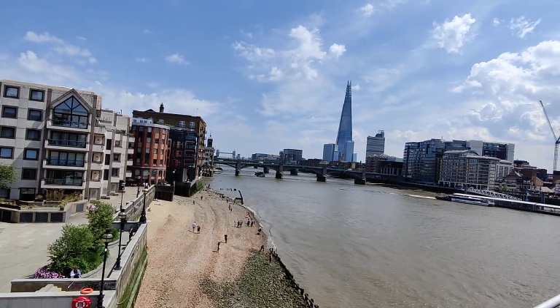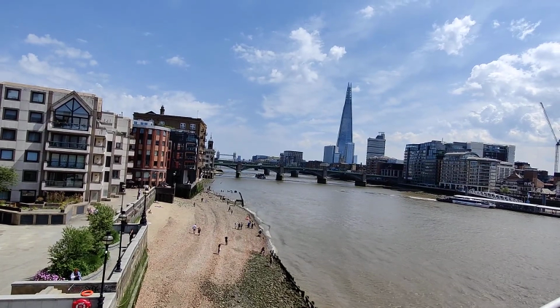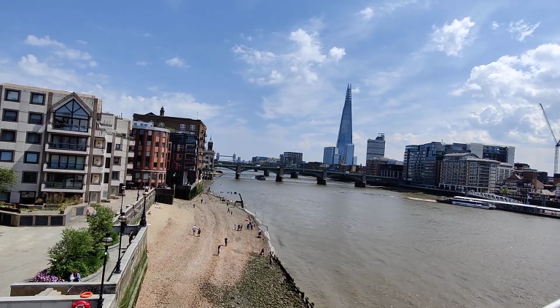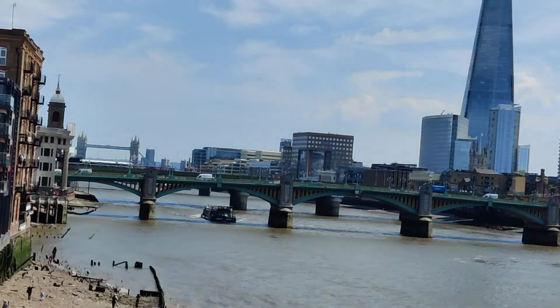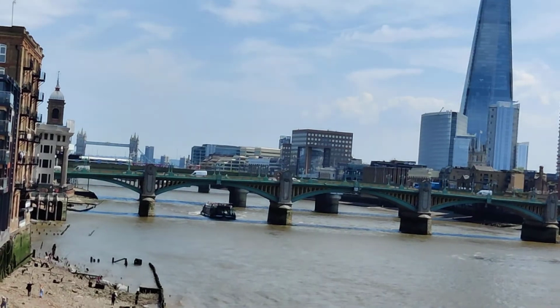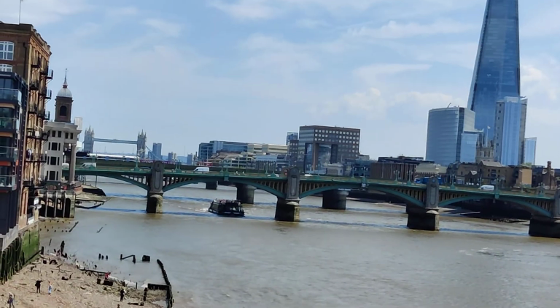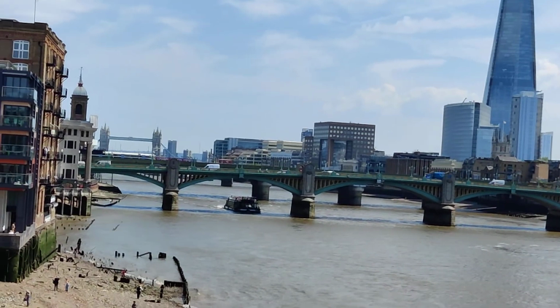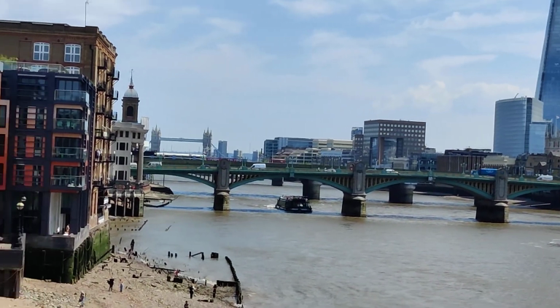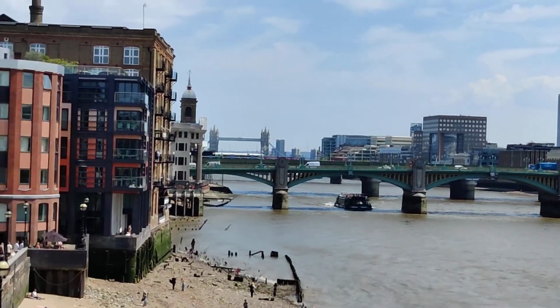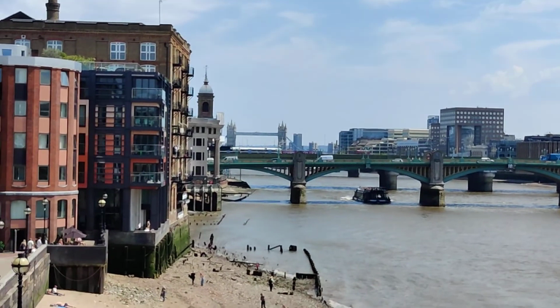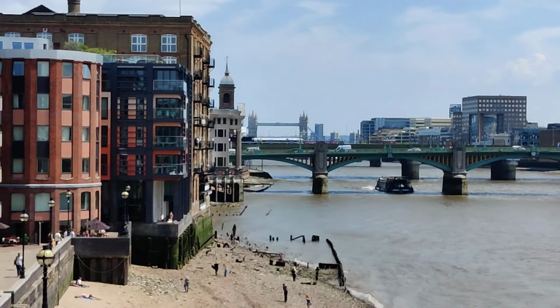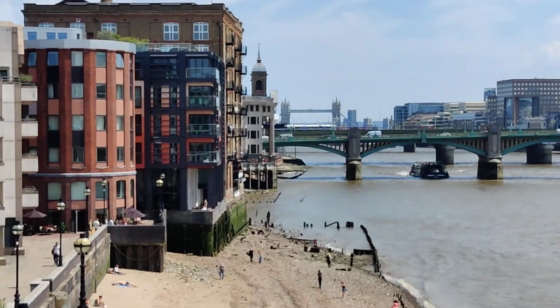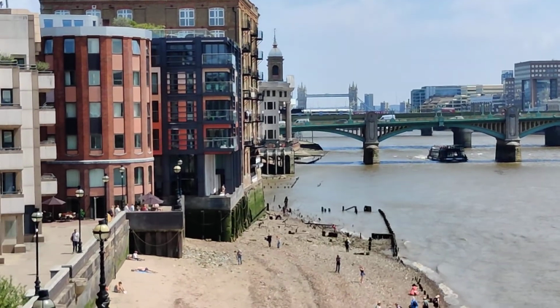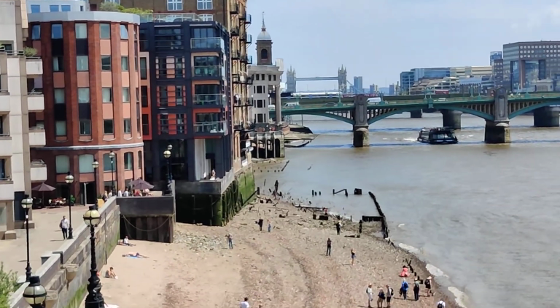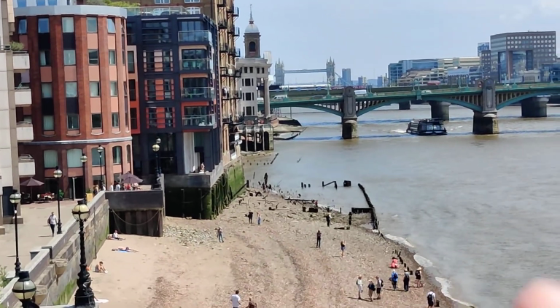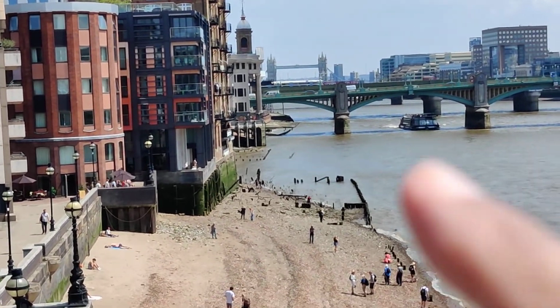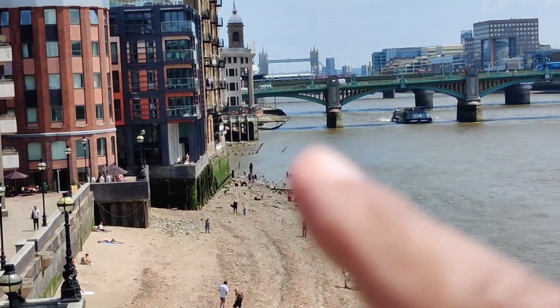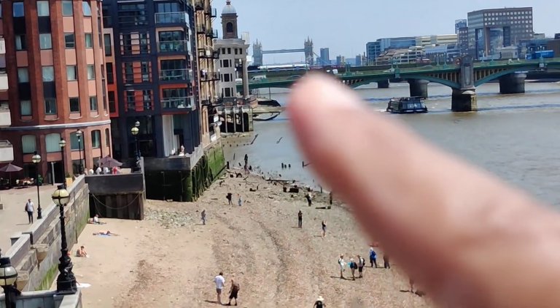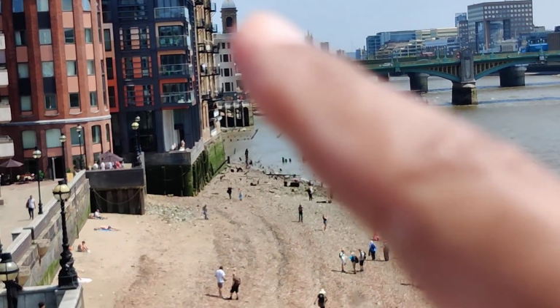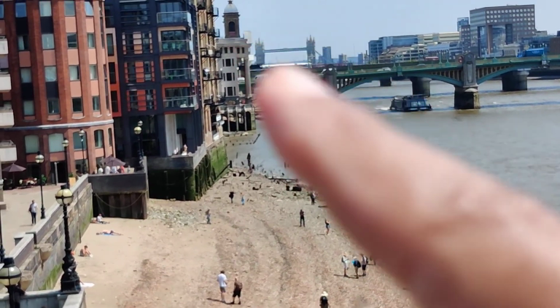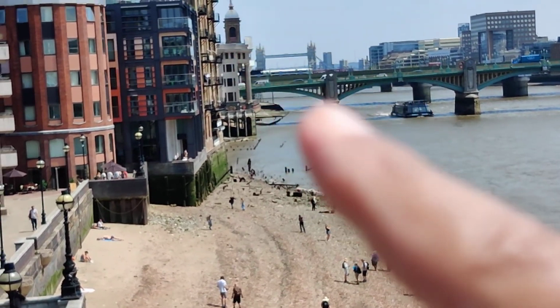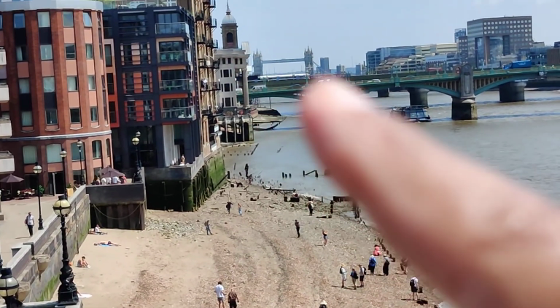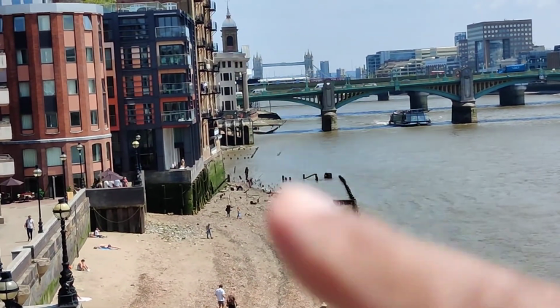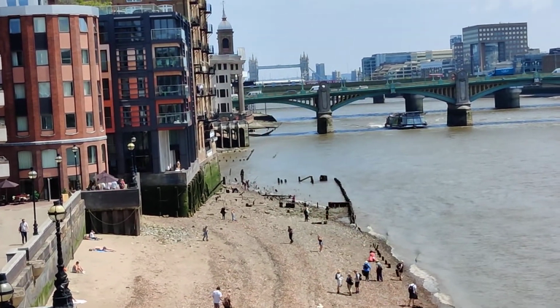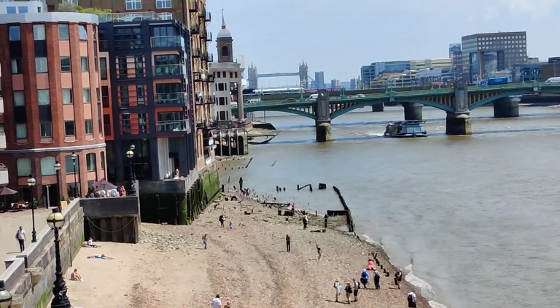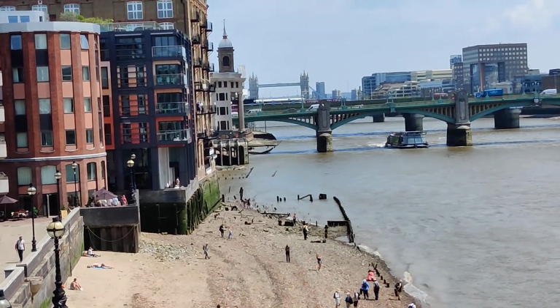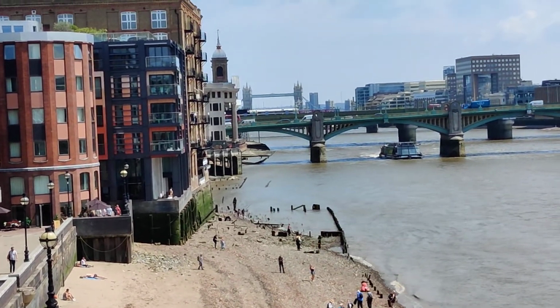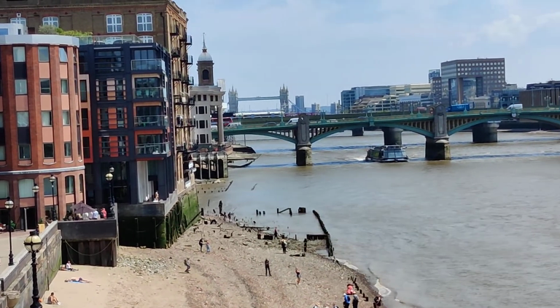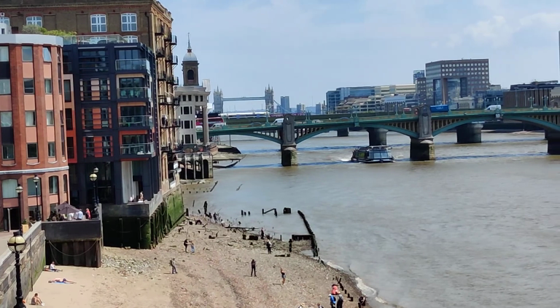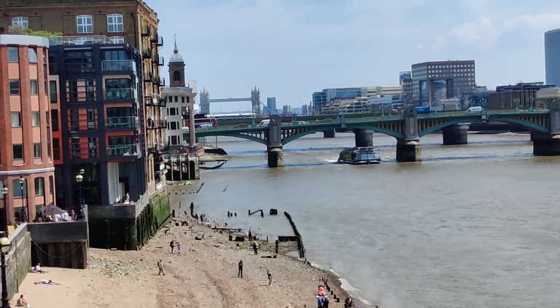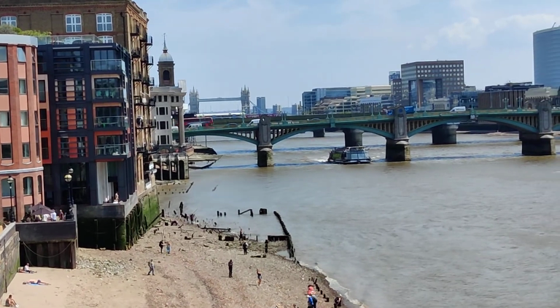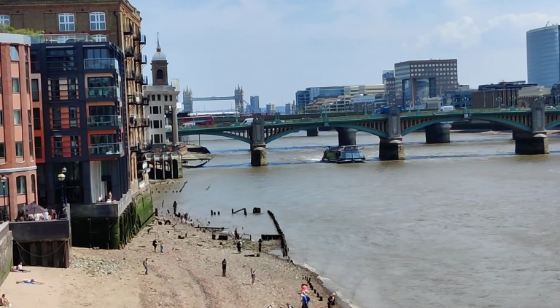And from far away you can see Tower Bridge. Not that bridge there but the one behind it. Maybe we'll go that side.